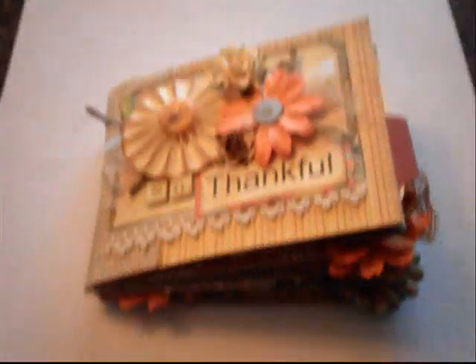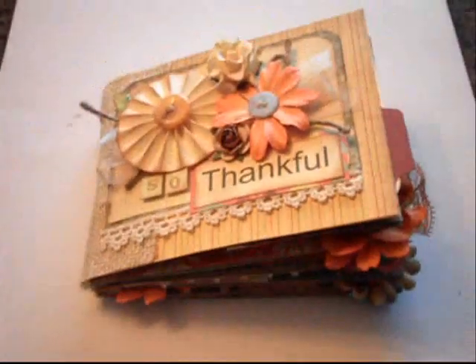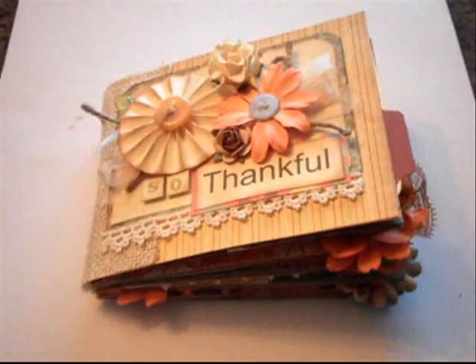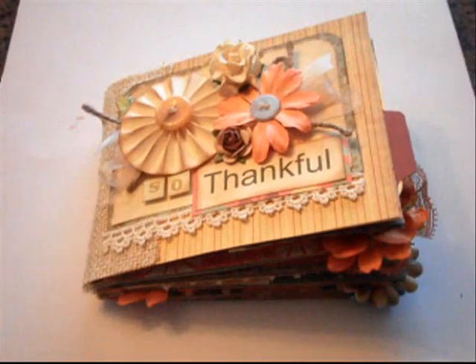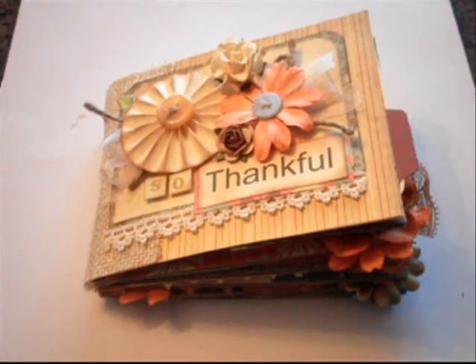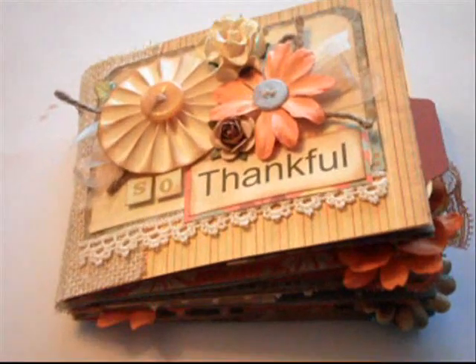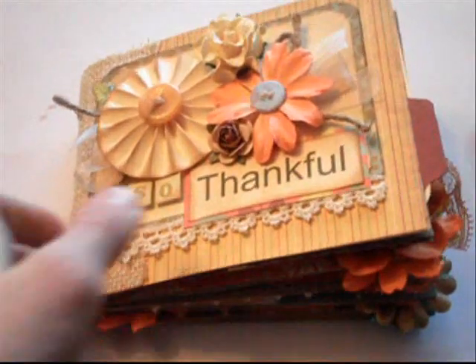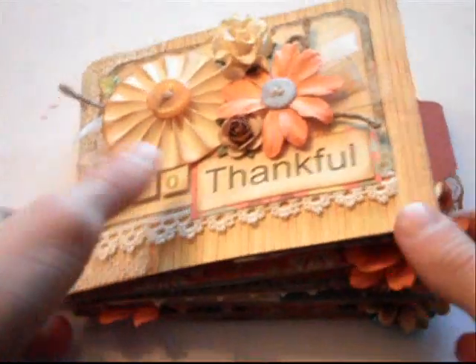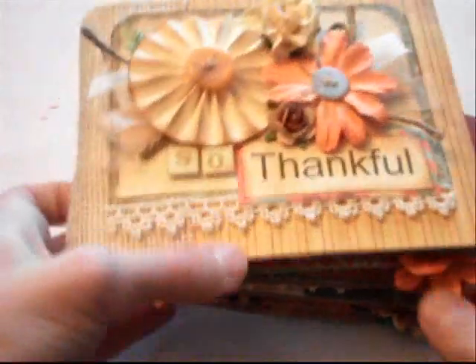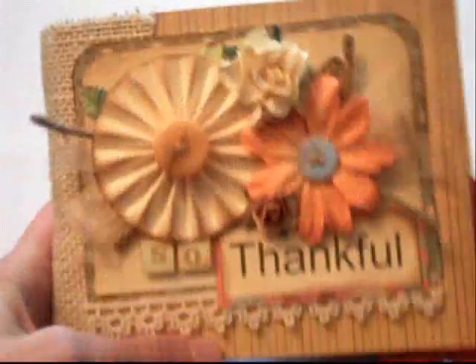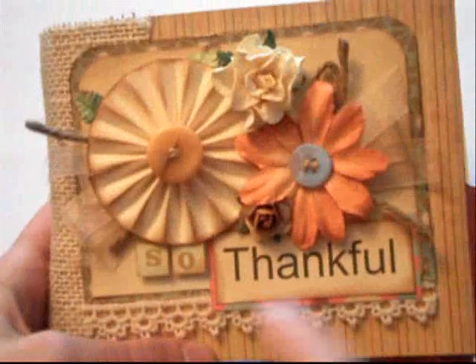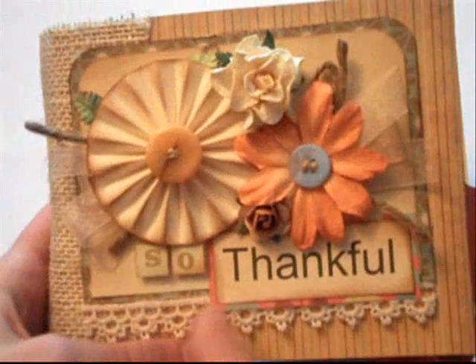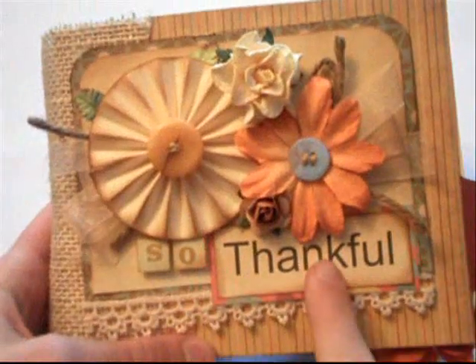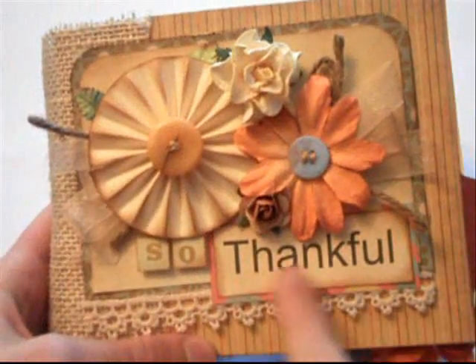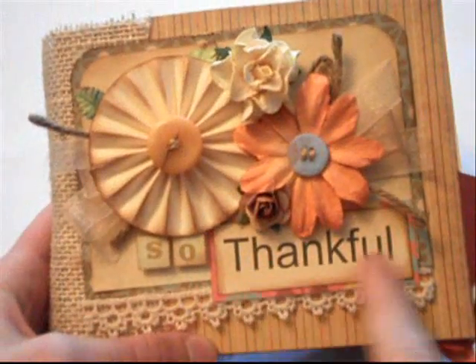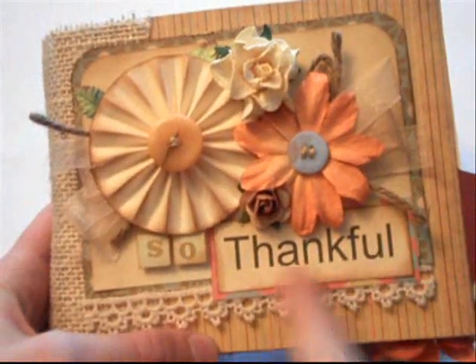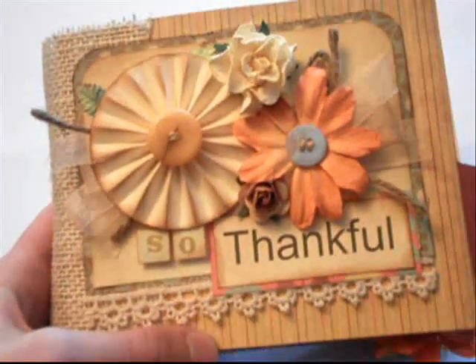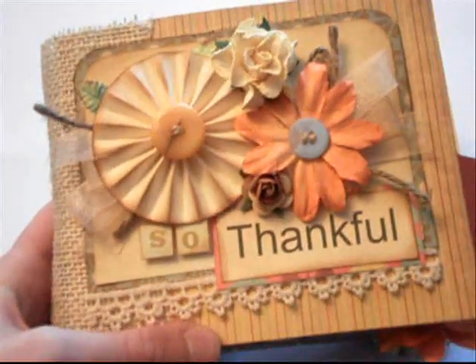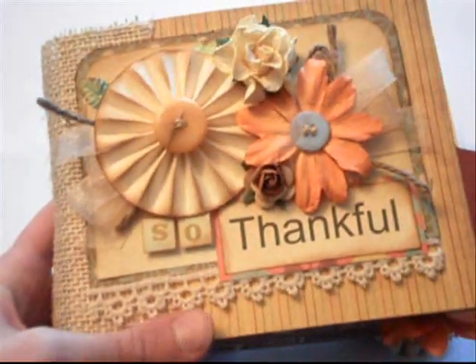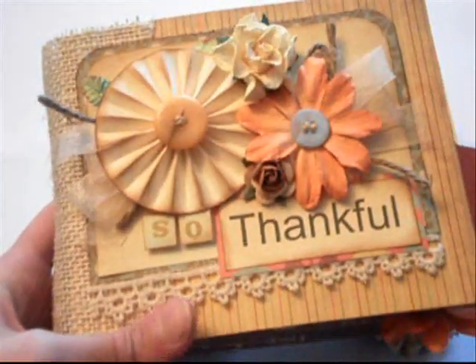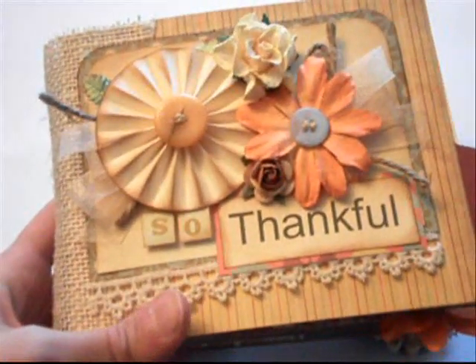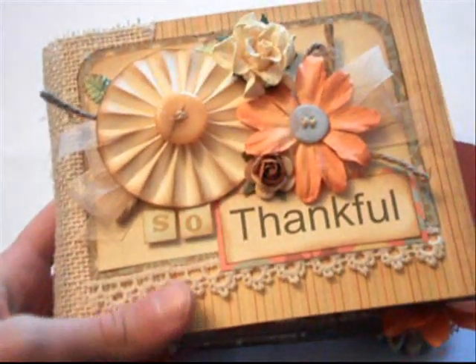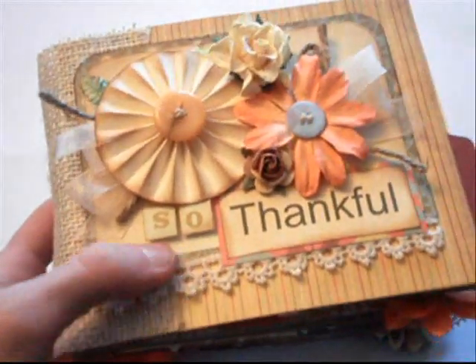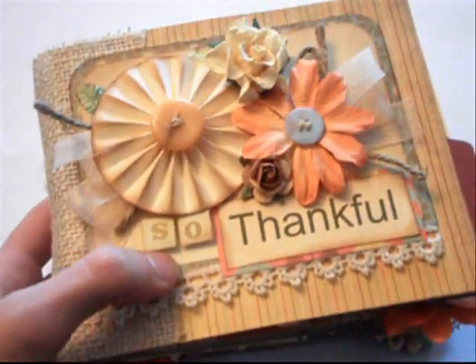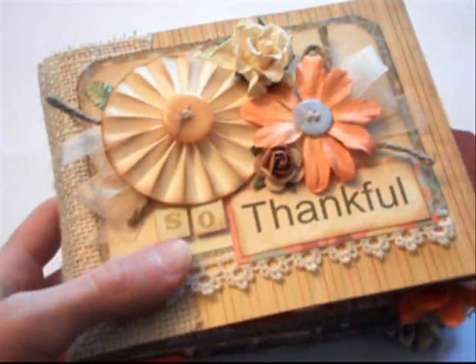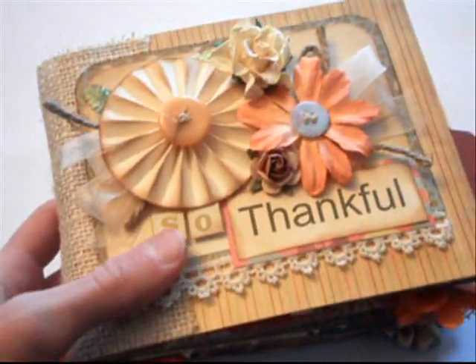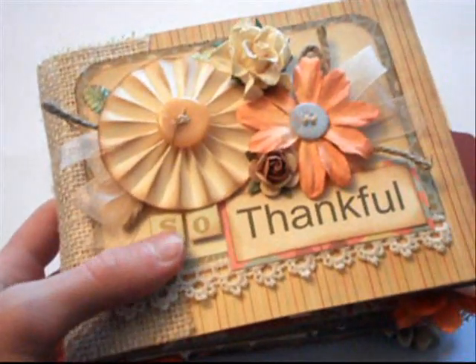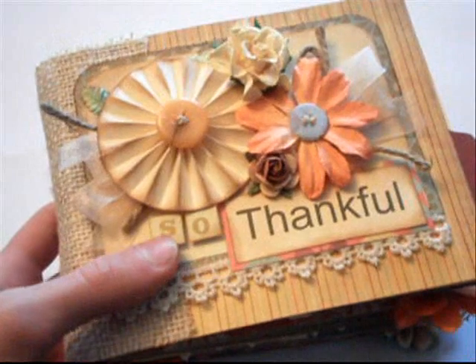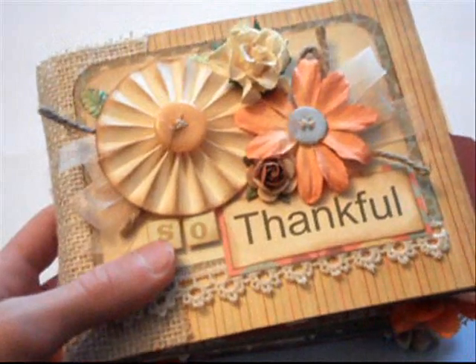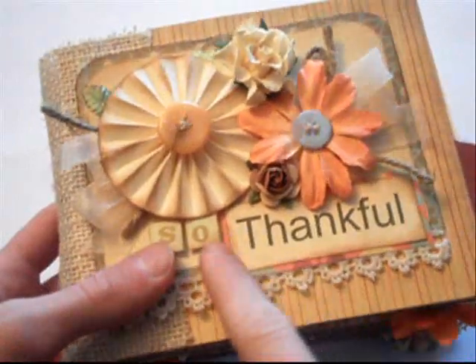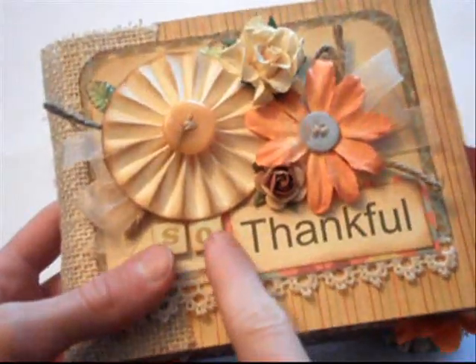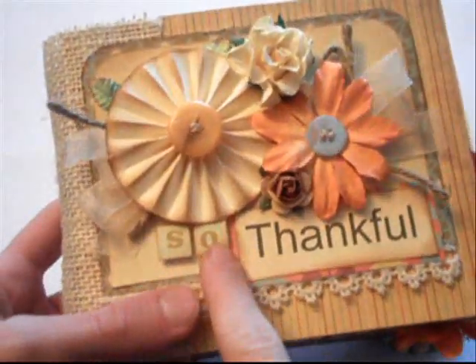I just wanted to share with you this album that I created. It's titled So Thankful and it's just printed on my computer. I'm not sure what font it is. And then the 'So' is just from some cardstock stickers that I had.